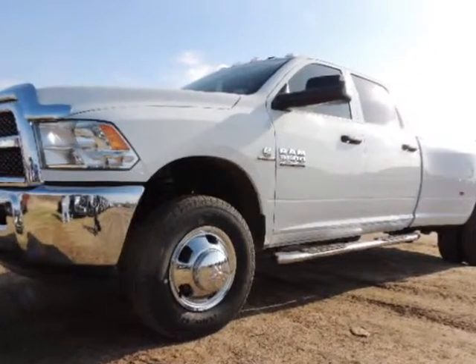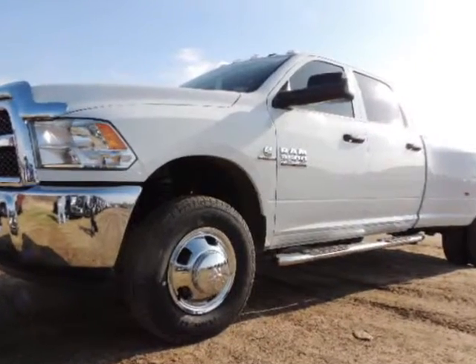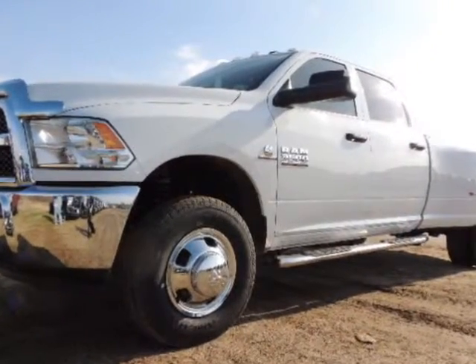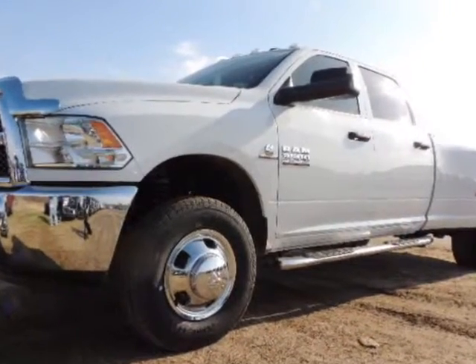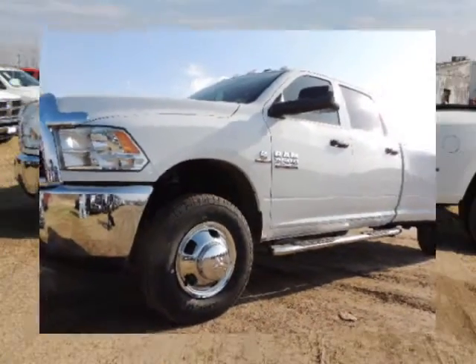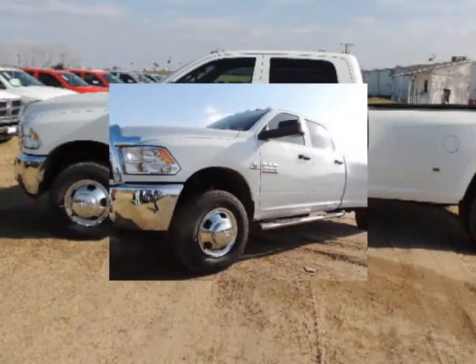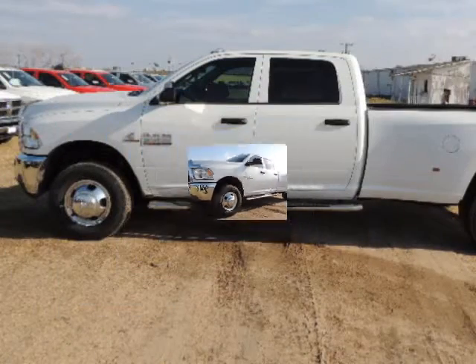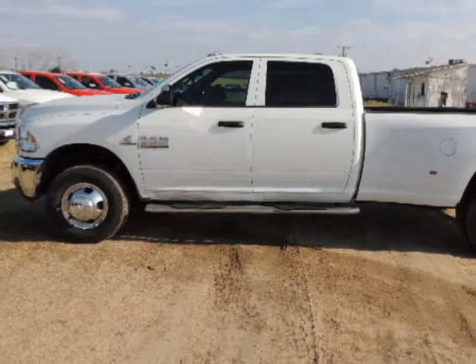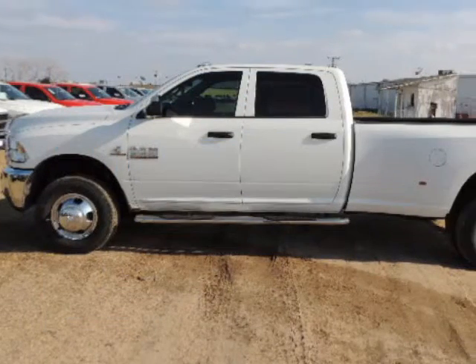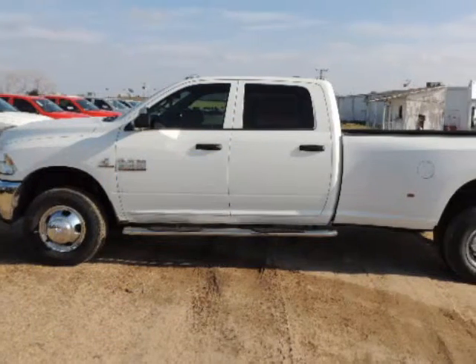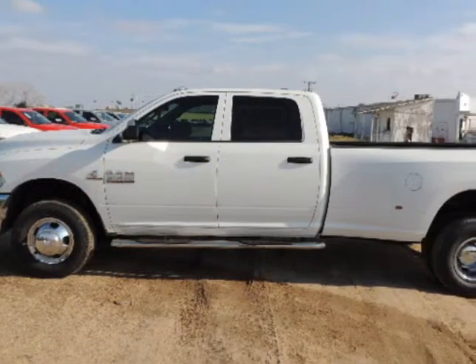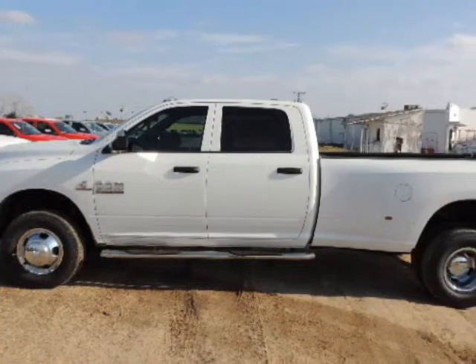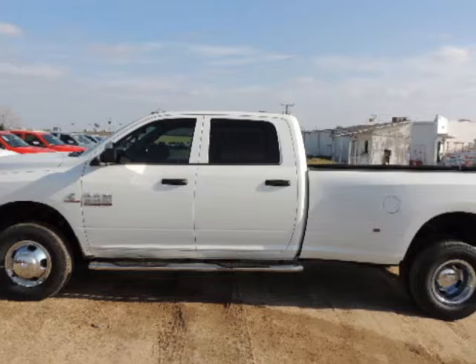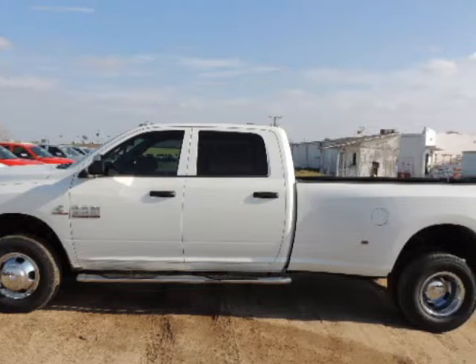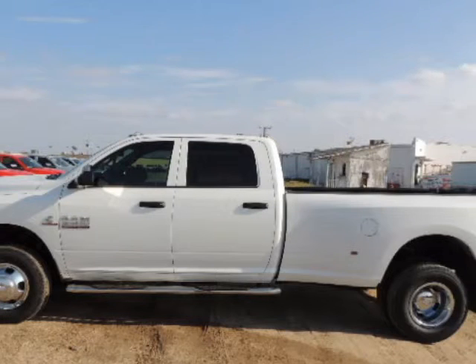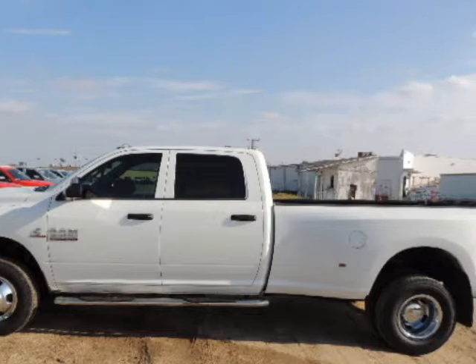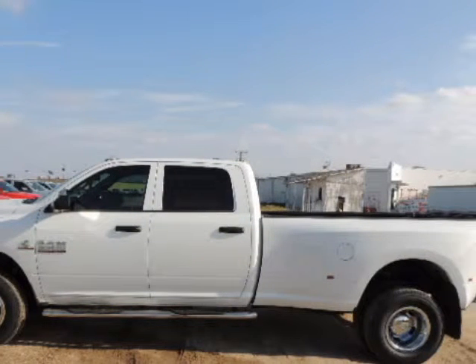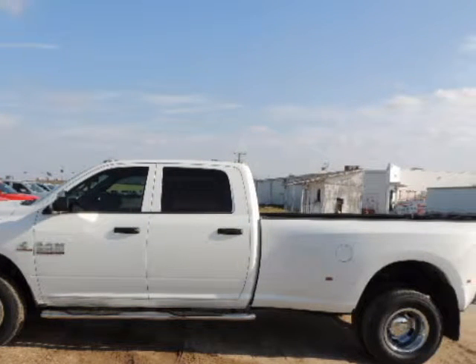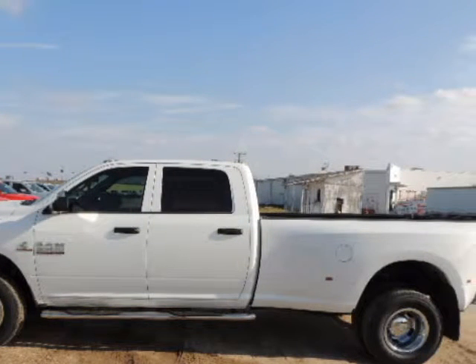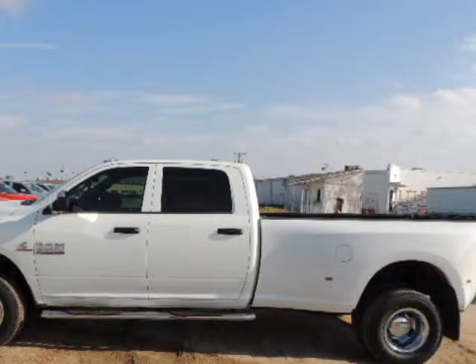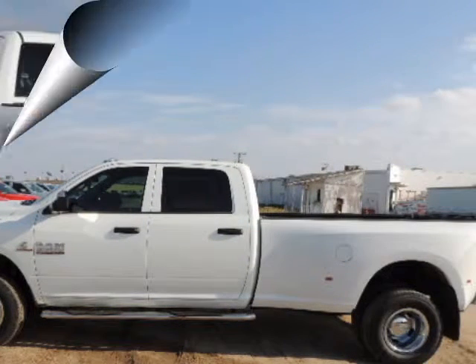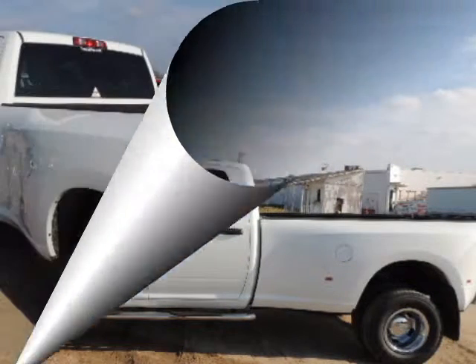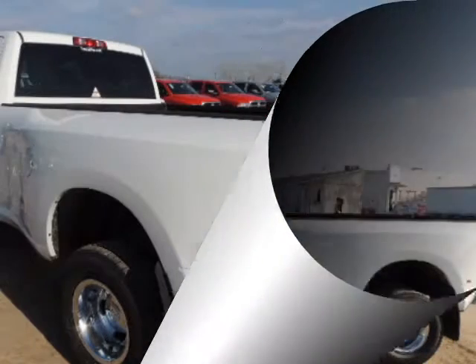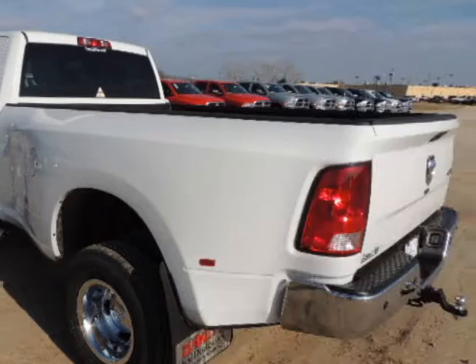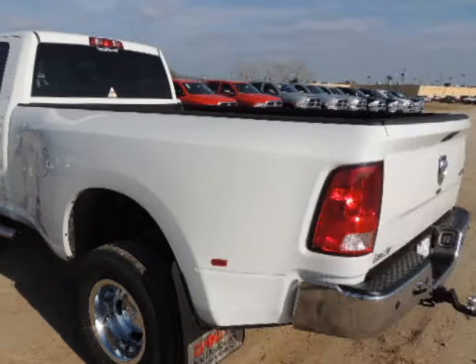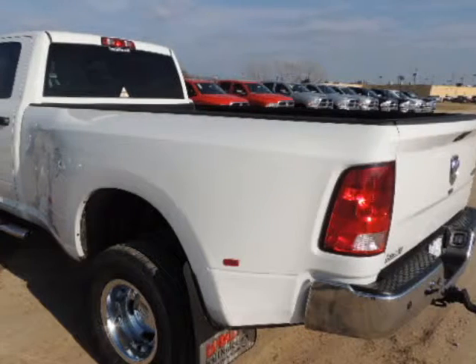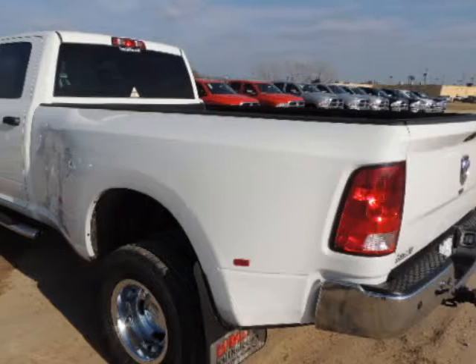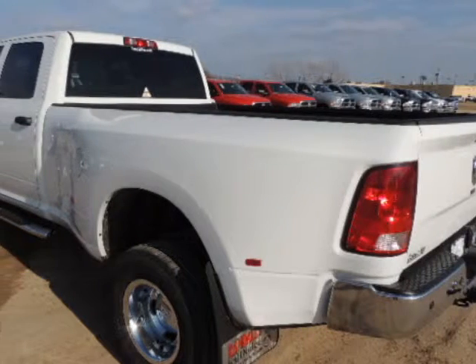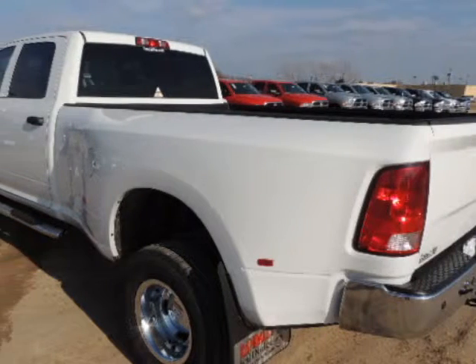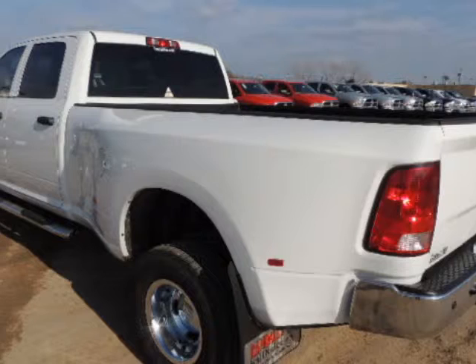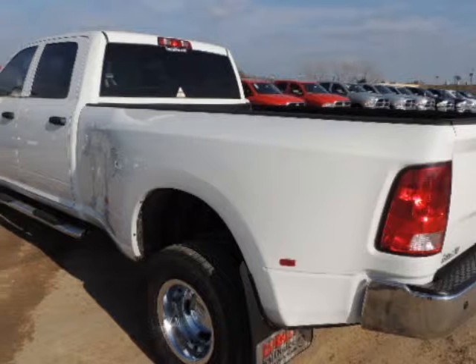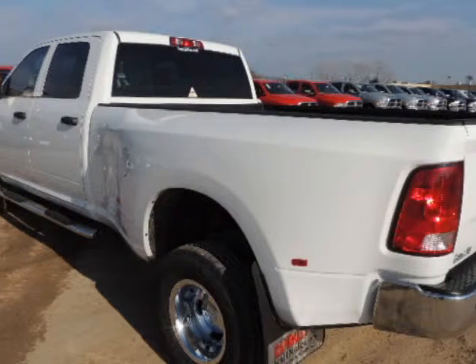Randal New Chrysler Dodge Jeep Ram presents this 2014 Ram 3500 four-wheel drive Tradesman, represented in white.